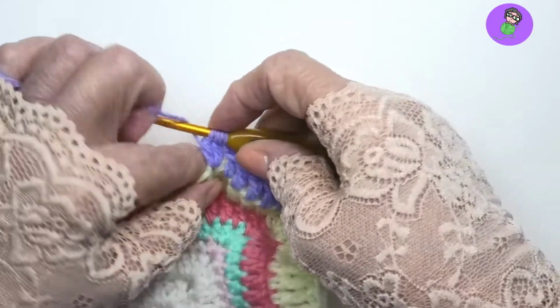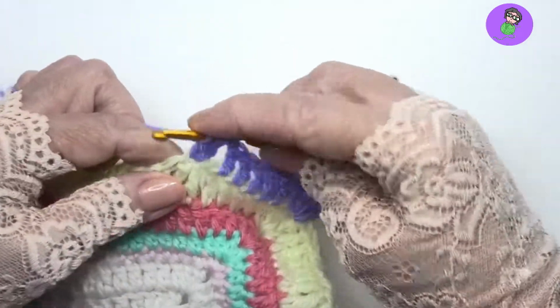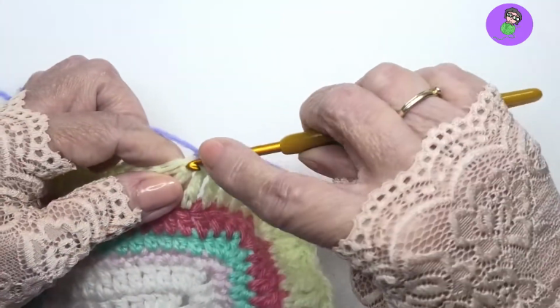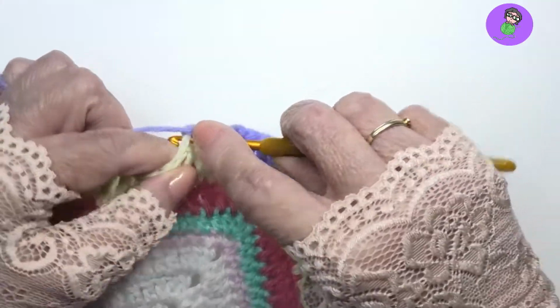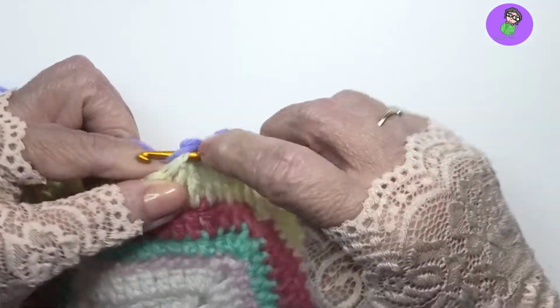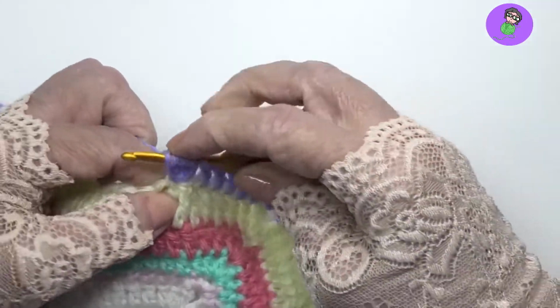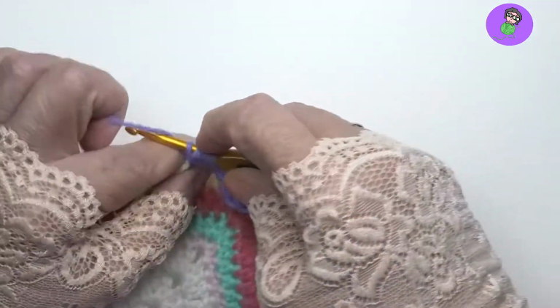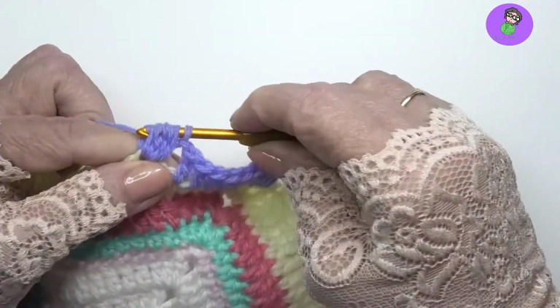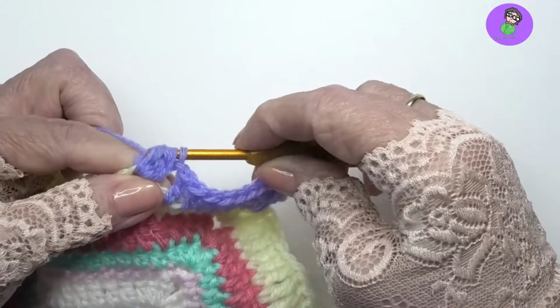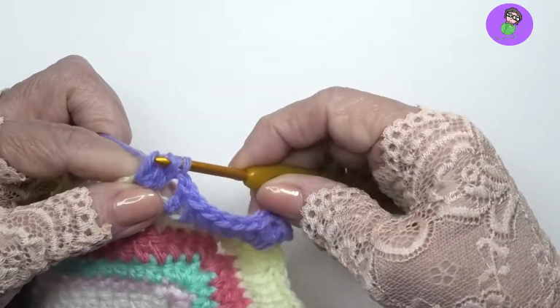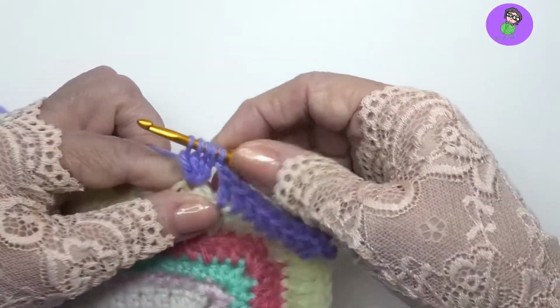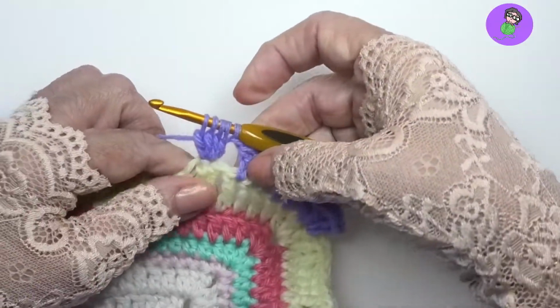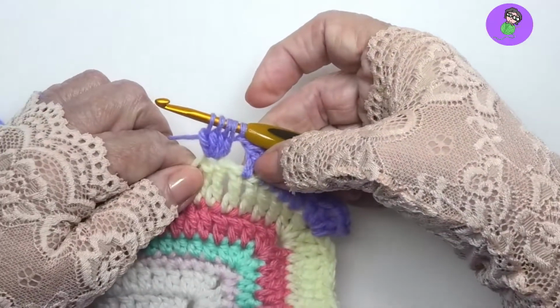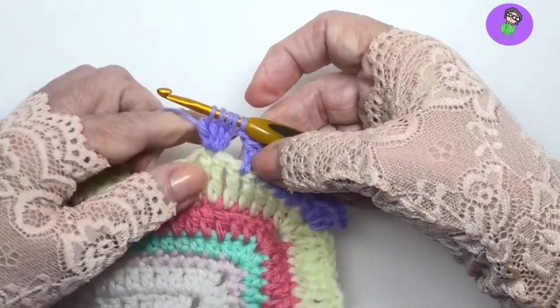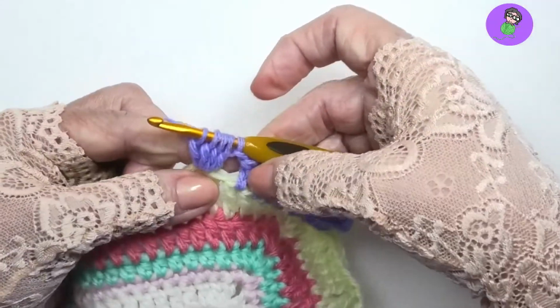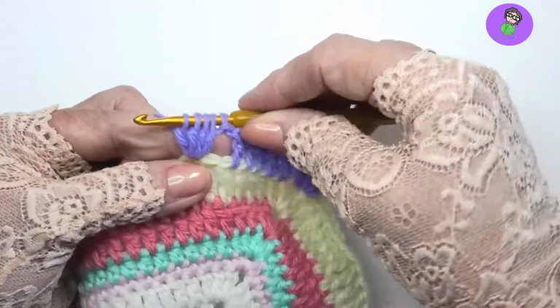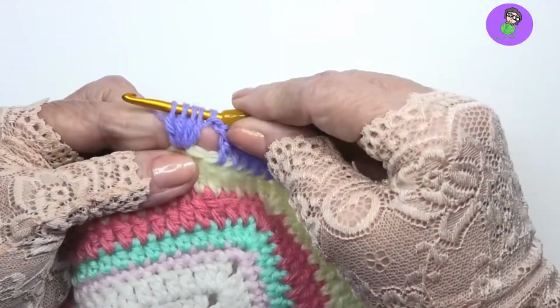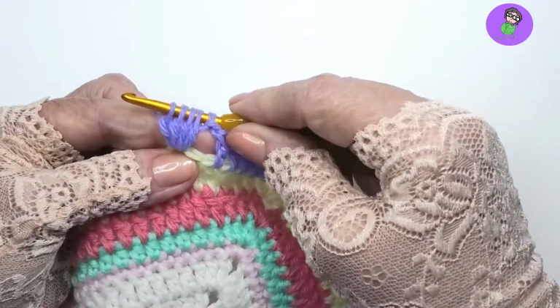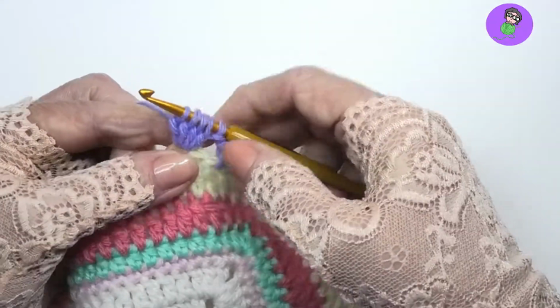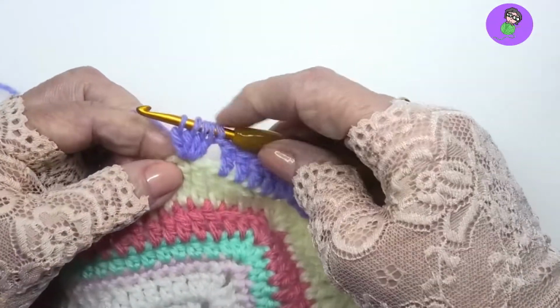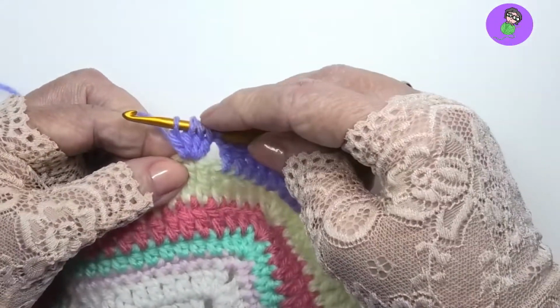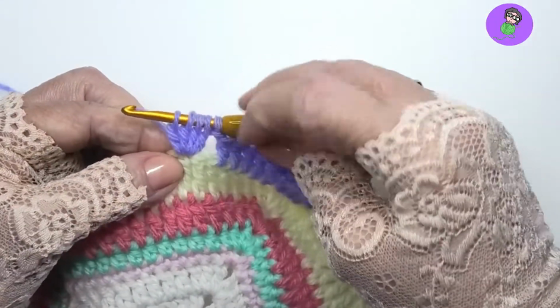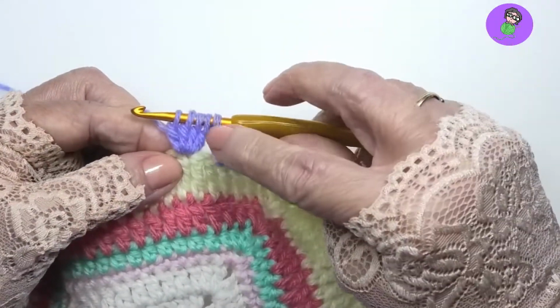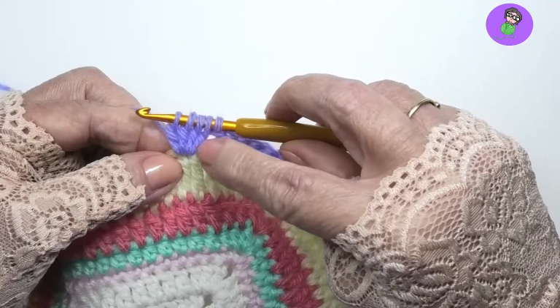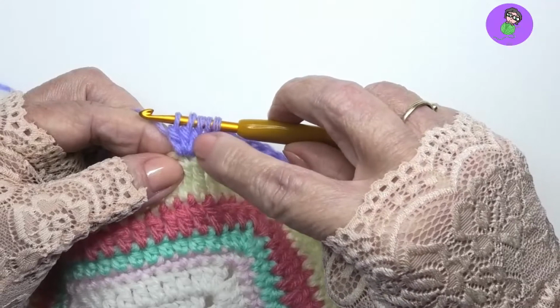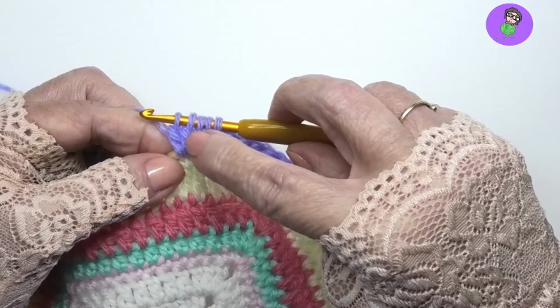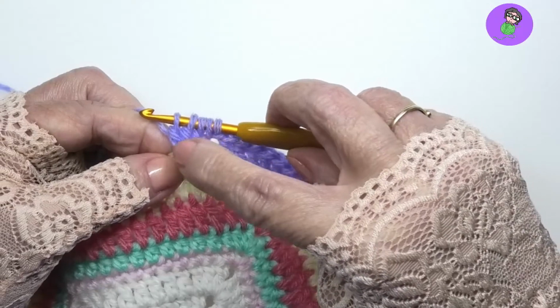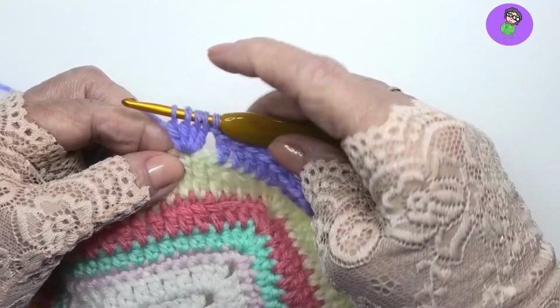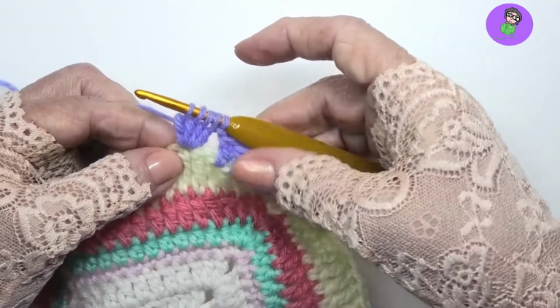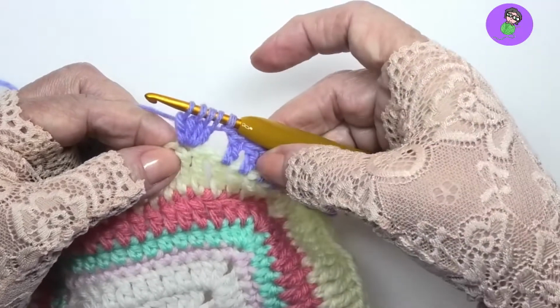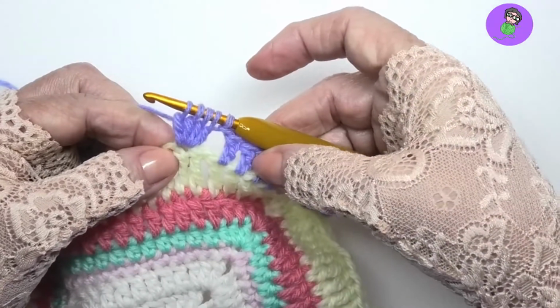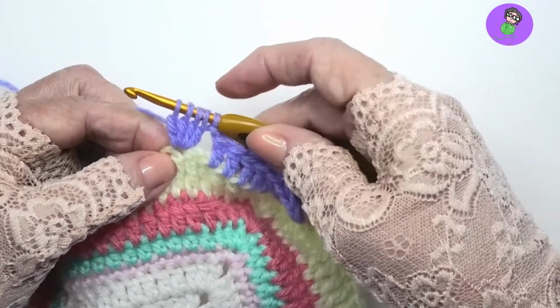One more: yarn over, pull up a loop, pull through two and stop. So now I have four. You can see them, they're very clear — four posts of four incomplete double crochet.